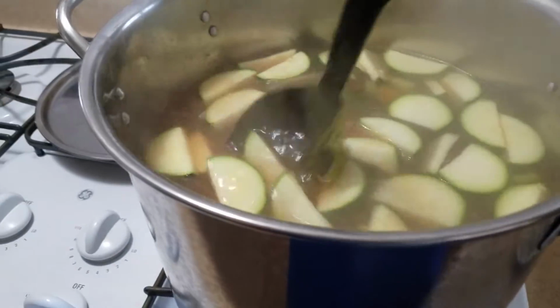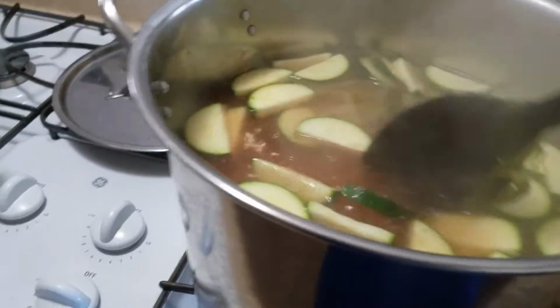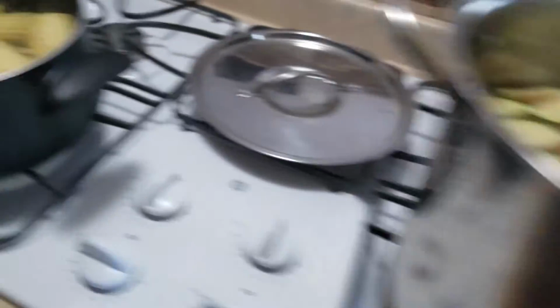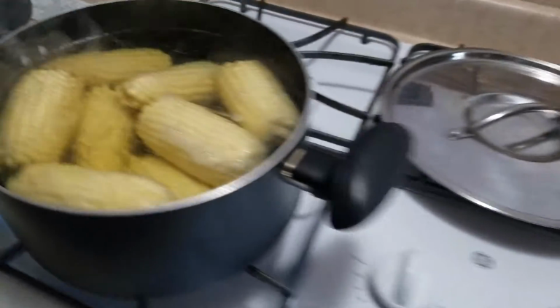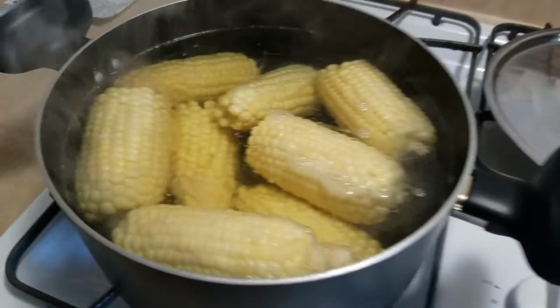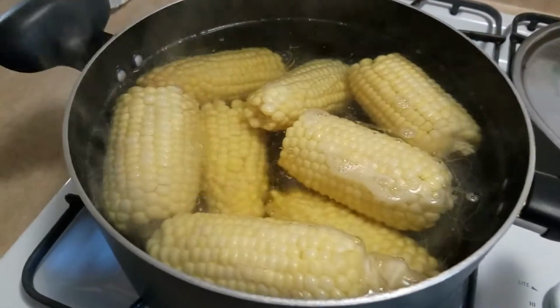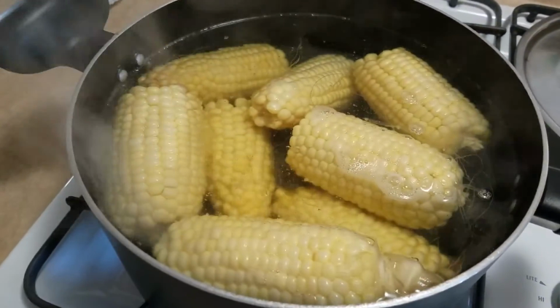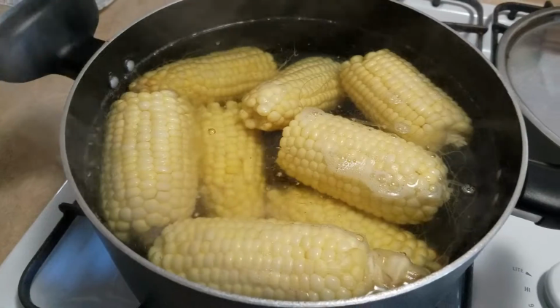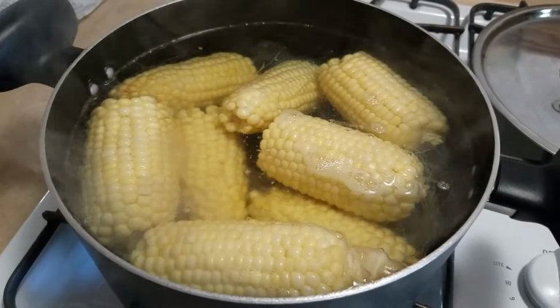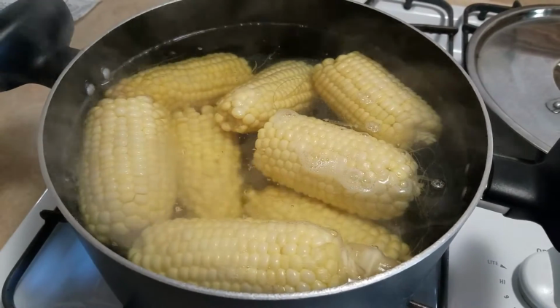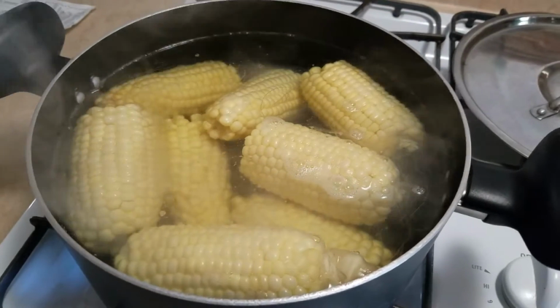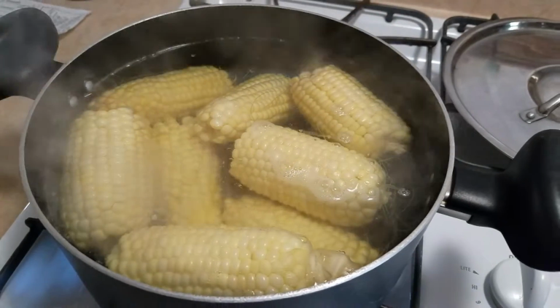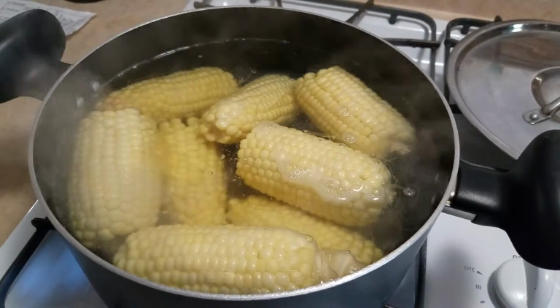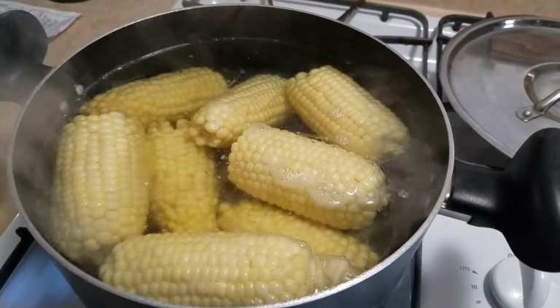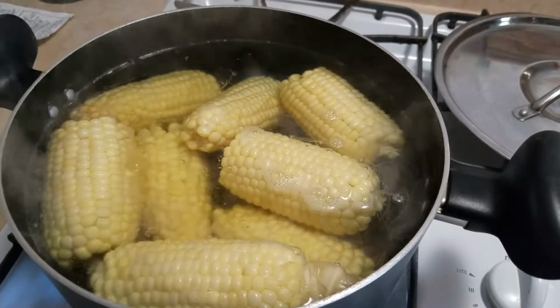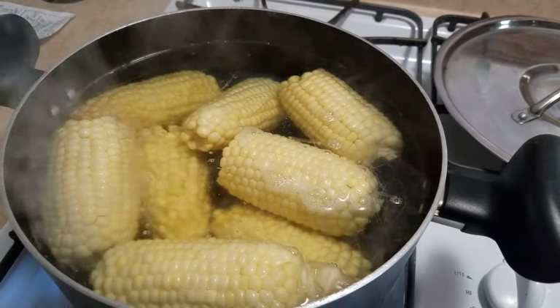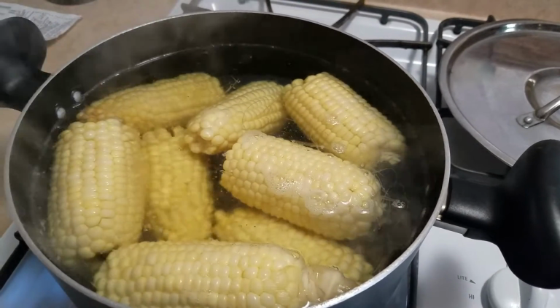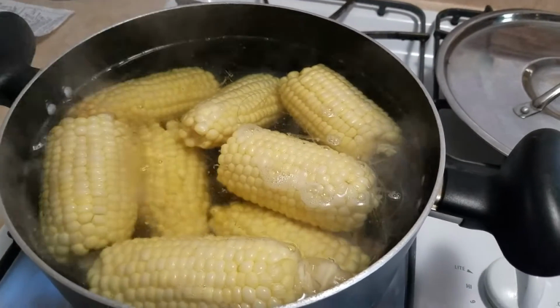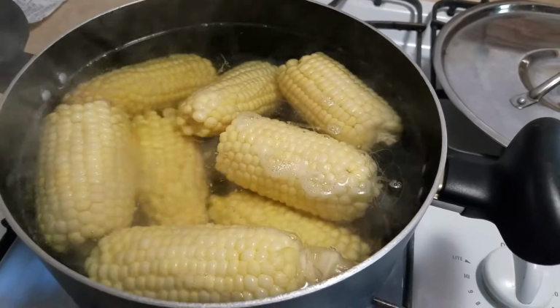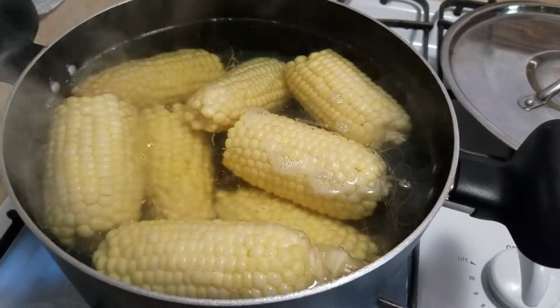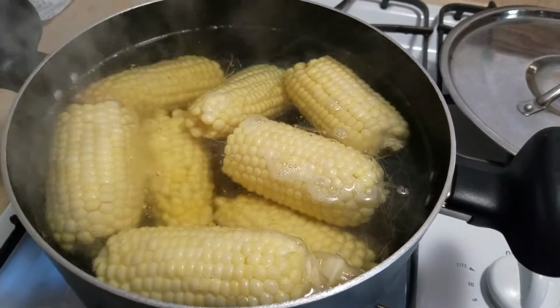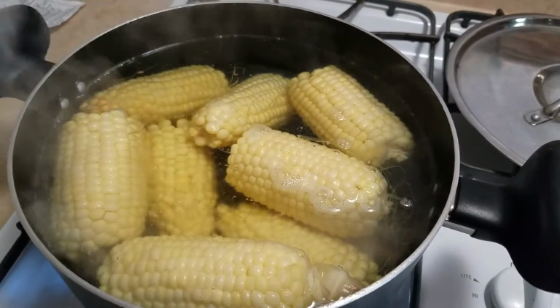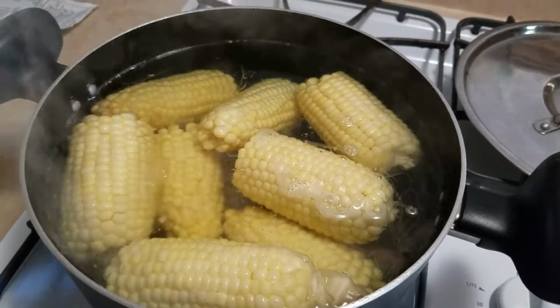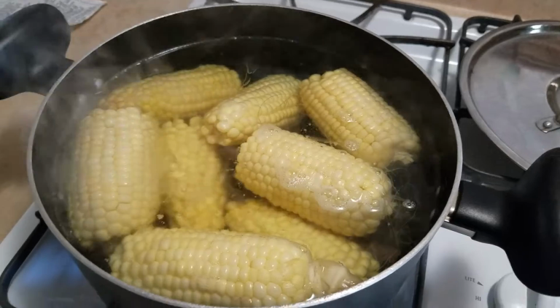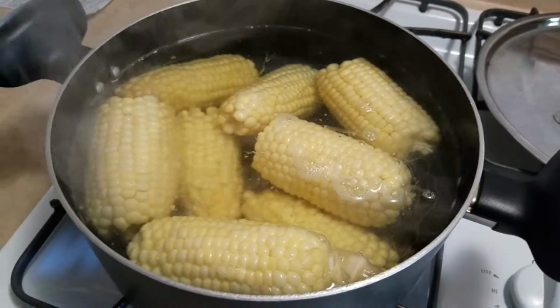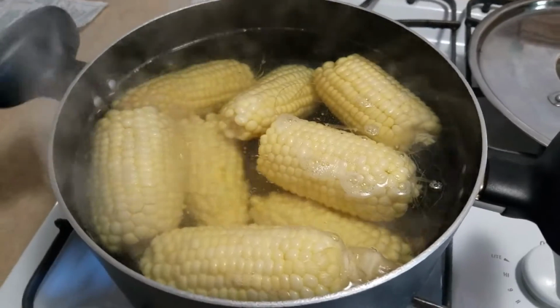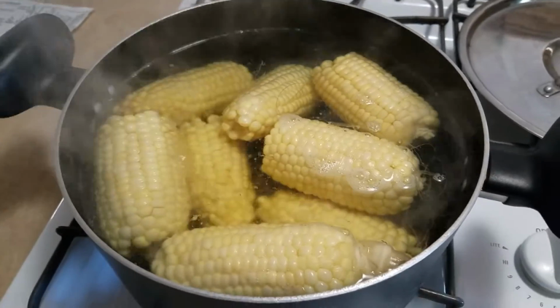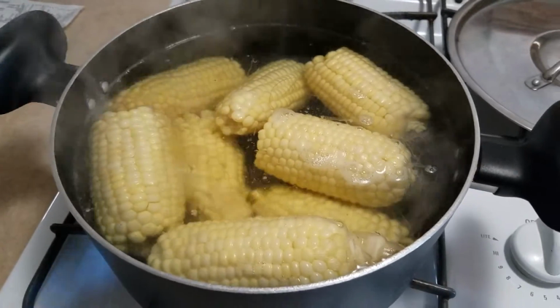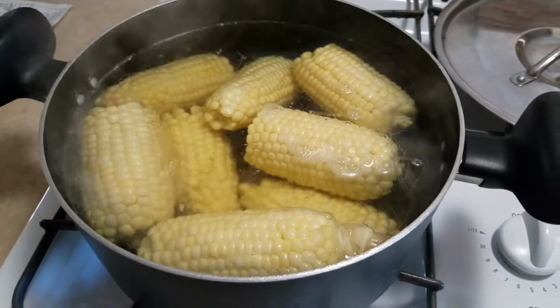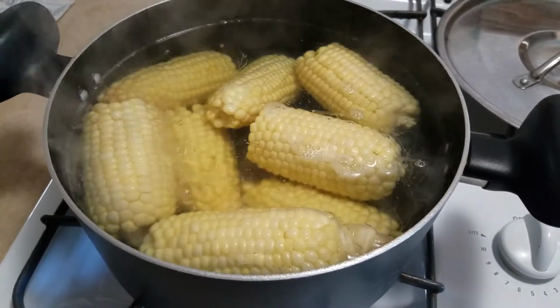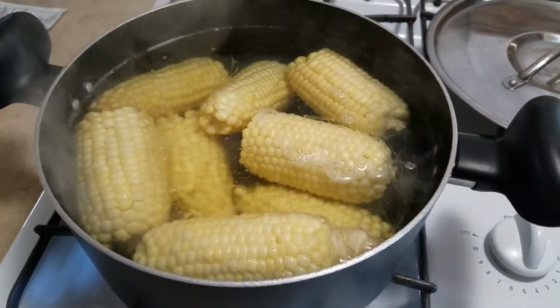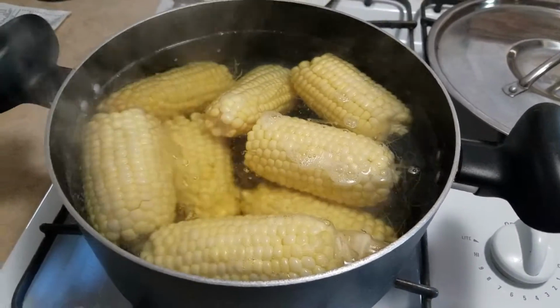And then I'm making corn on the cob. That's fresh corn. I peeled all the skin off and everything and it's going to be super sweet and delicious.